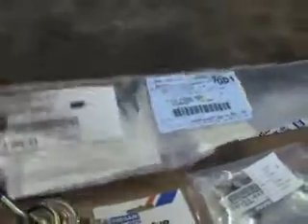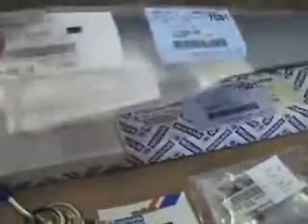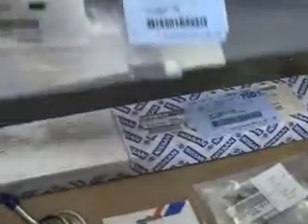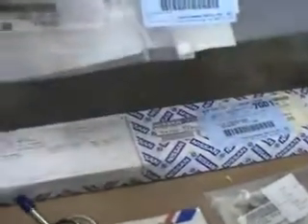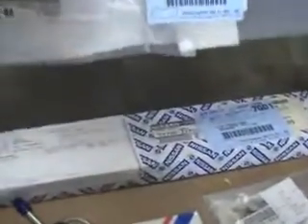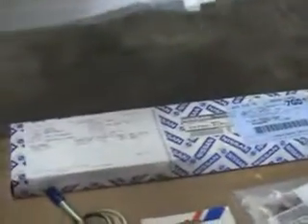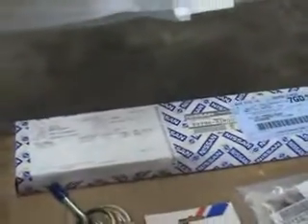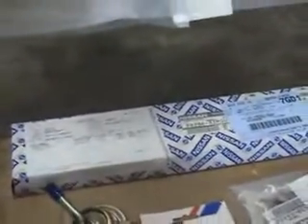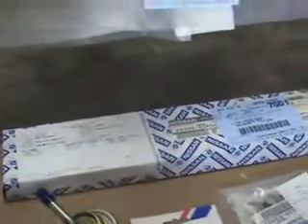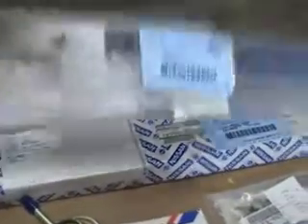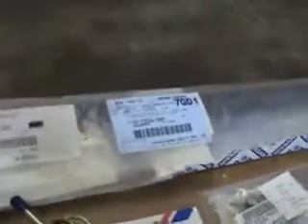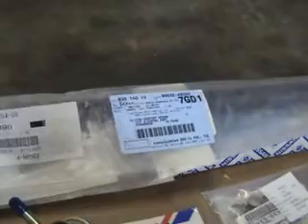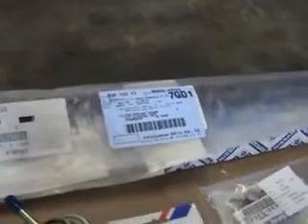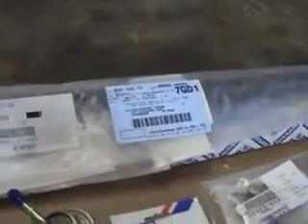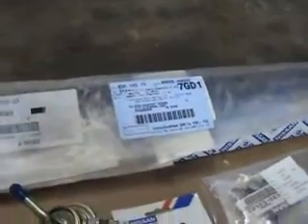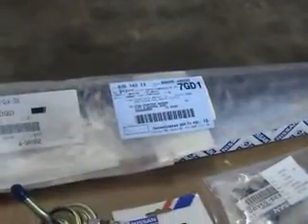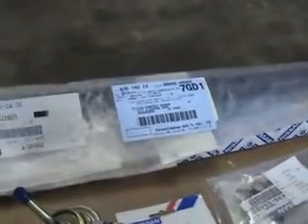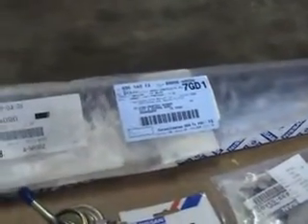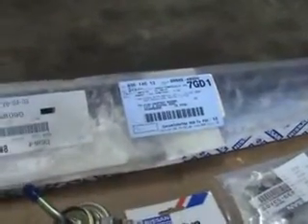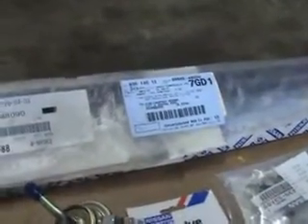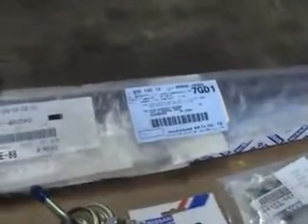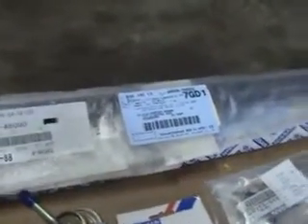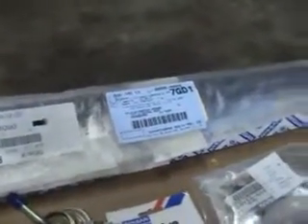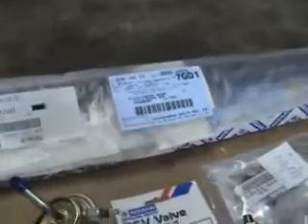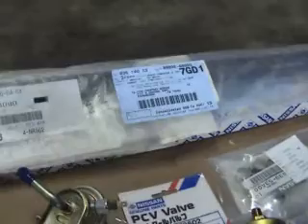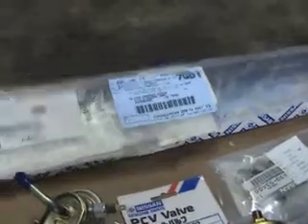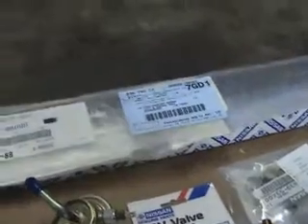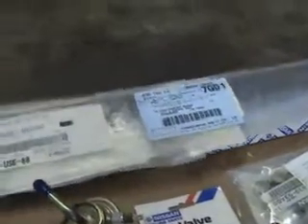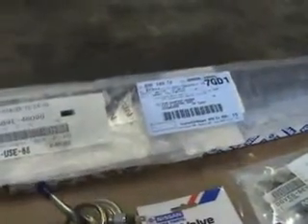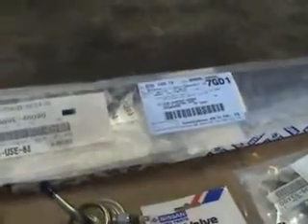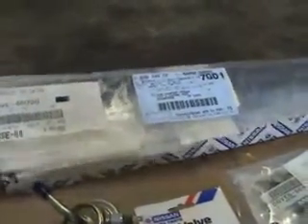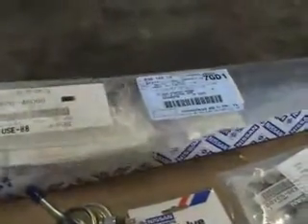Front and rear wiper blades. The rear was an assembly which I wanted. The fronts are inserts which I didn't want, but I'll take them. I kind of wanted new blades and everything because they're a bit dirty, but oh well, it'll work.